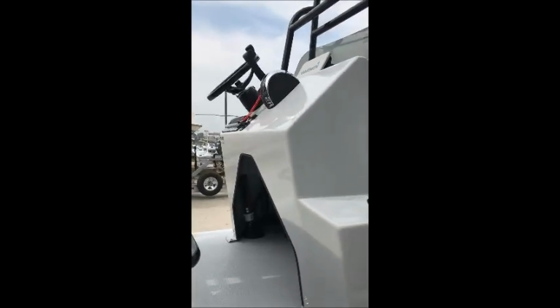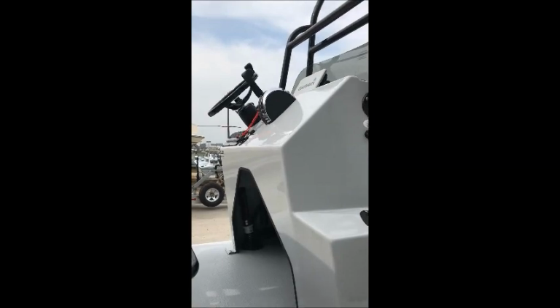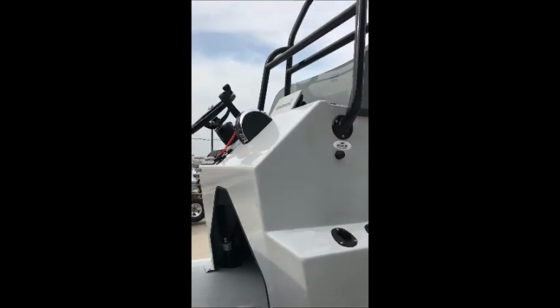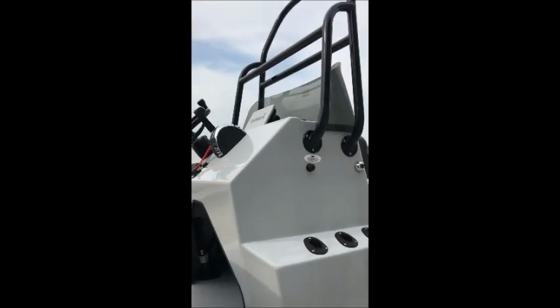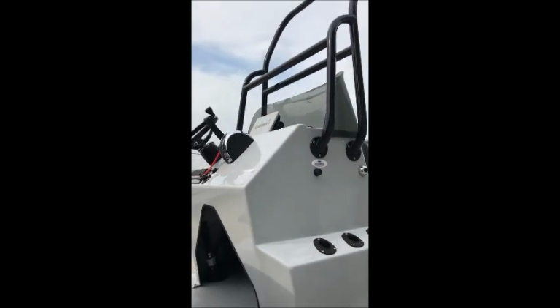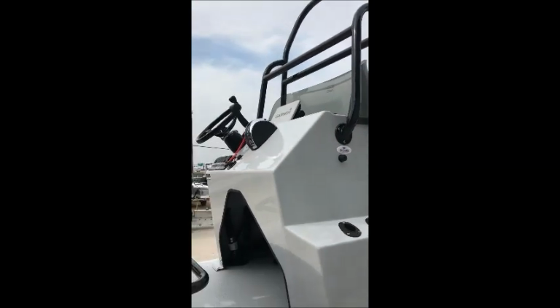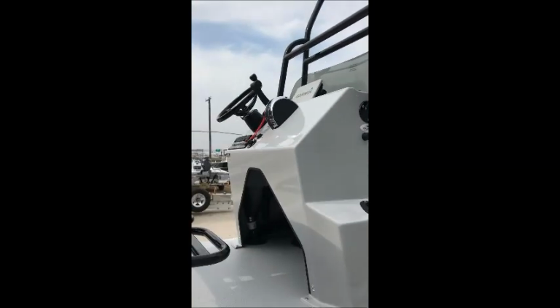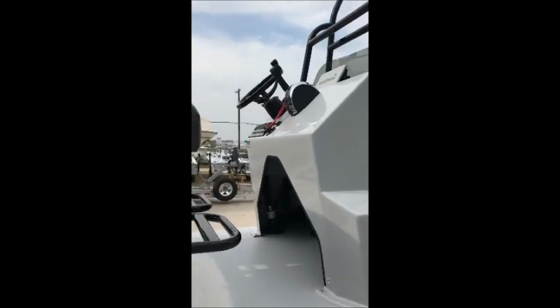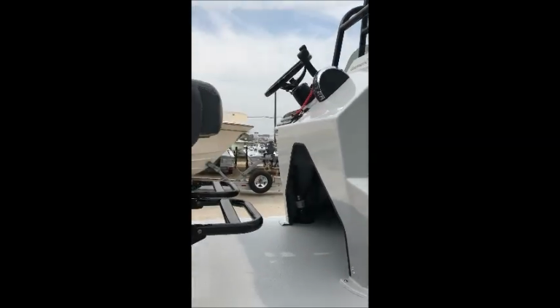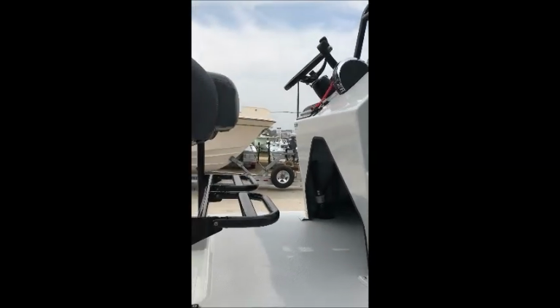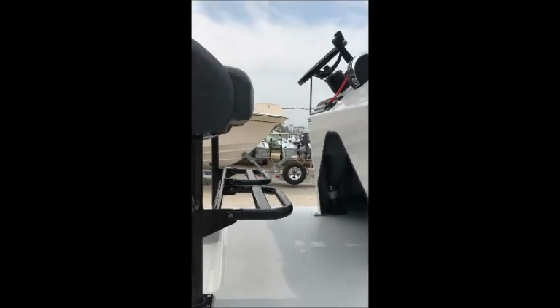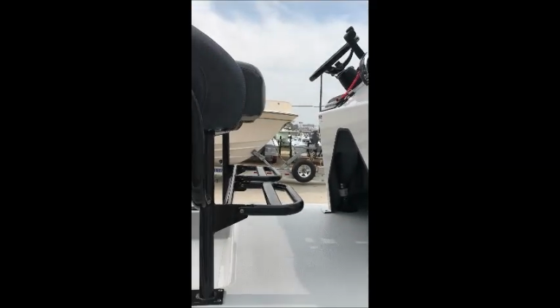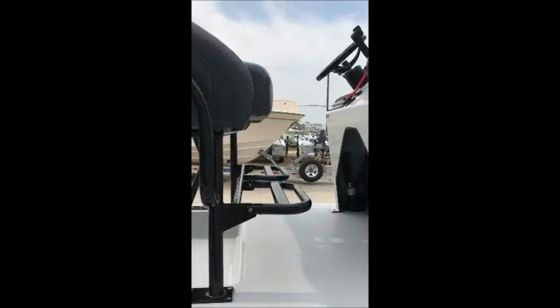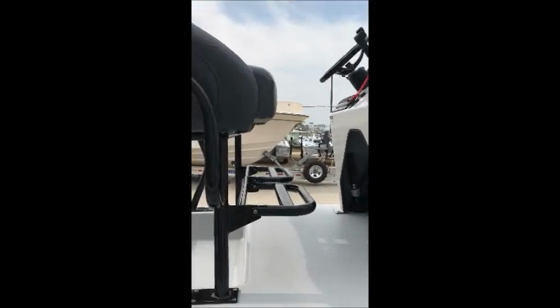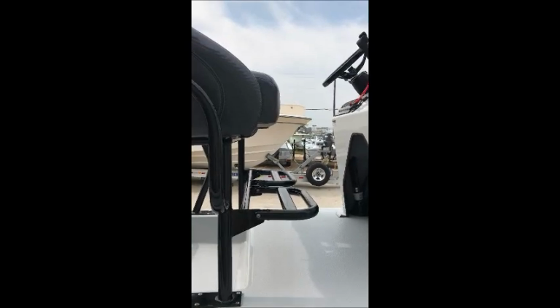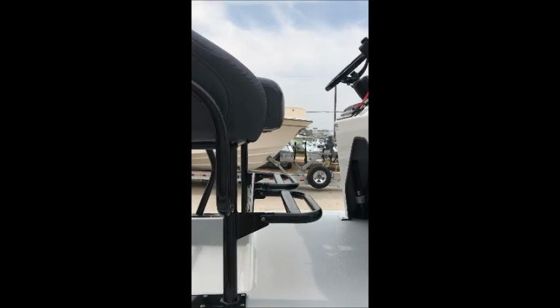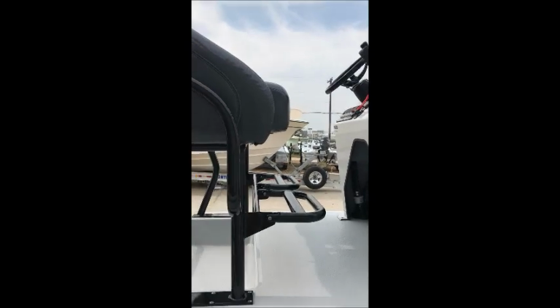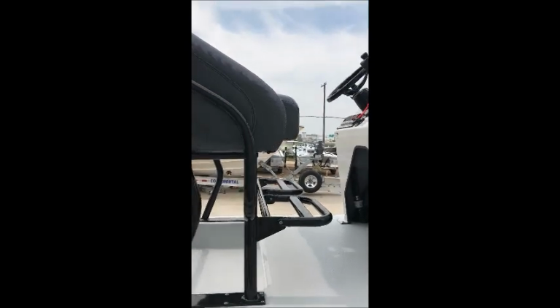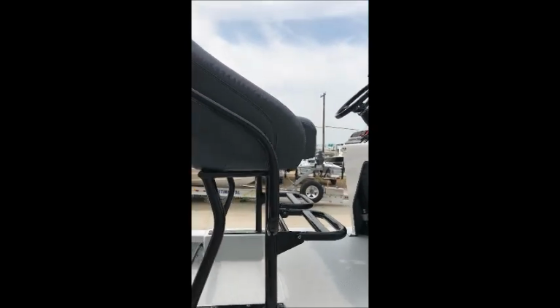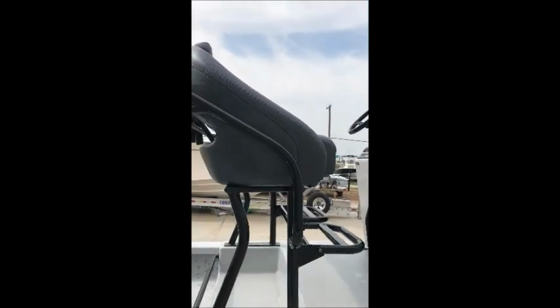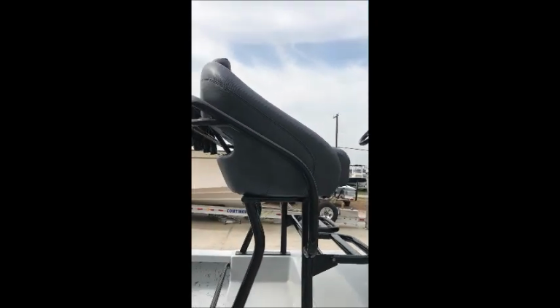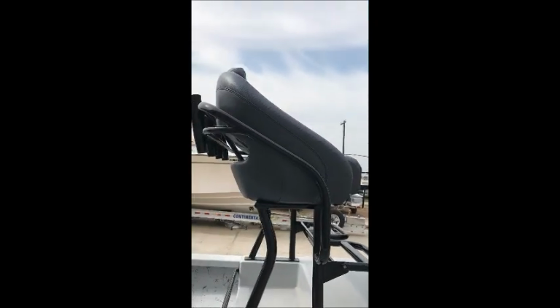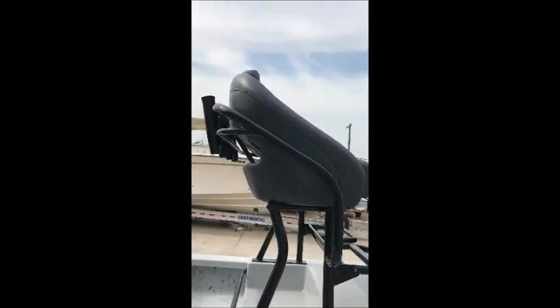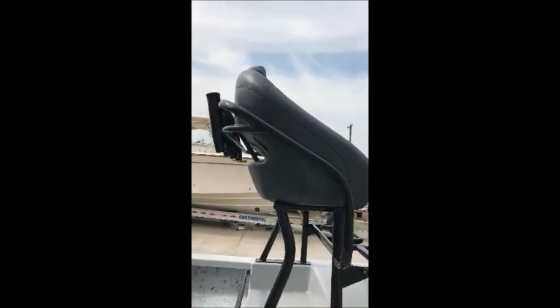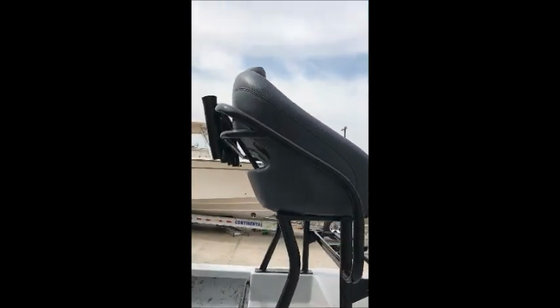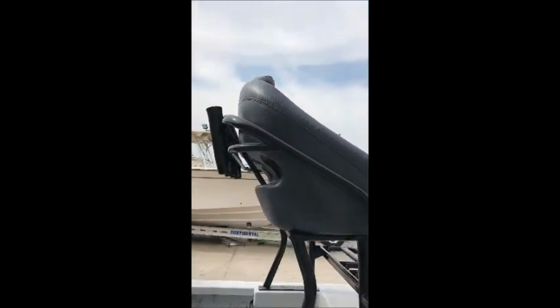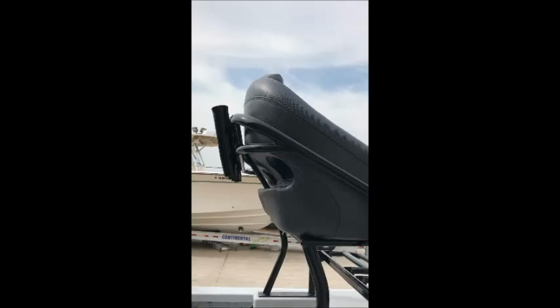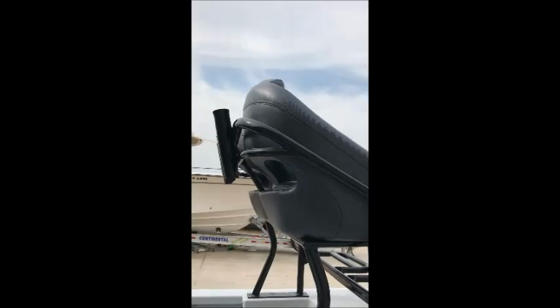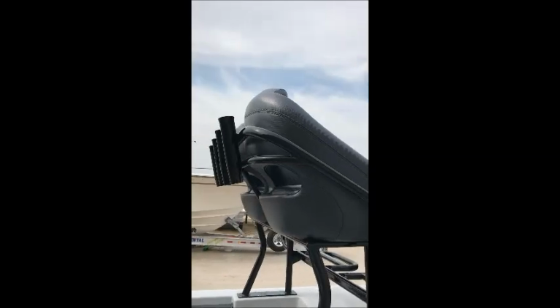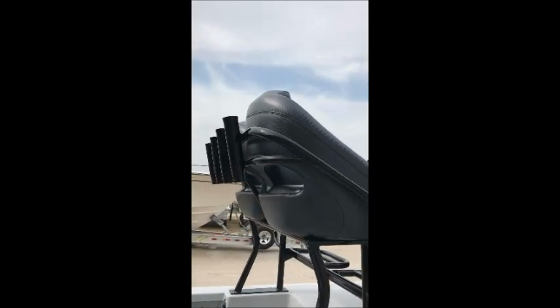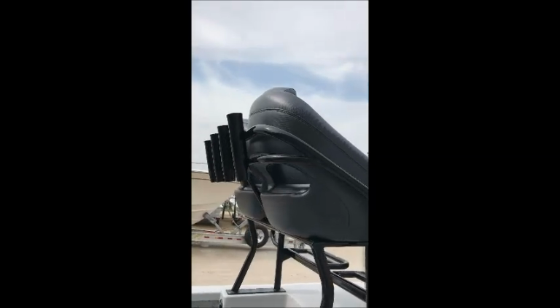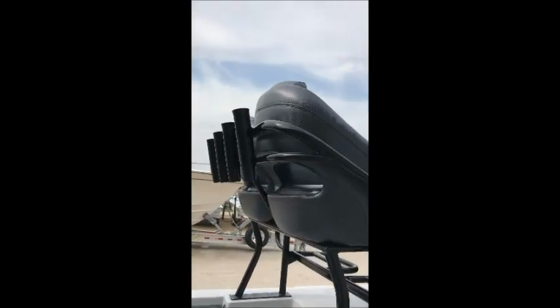These boats are all custom — we can do just about anything you want to it. You have flip down foot rests on the seats, and you have dual helm seating with rod holders on the rear of the seat base.